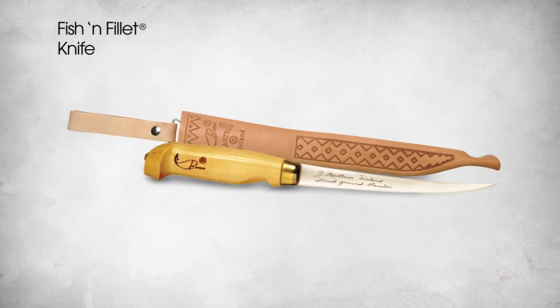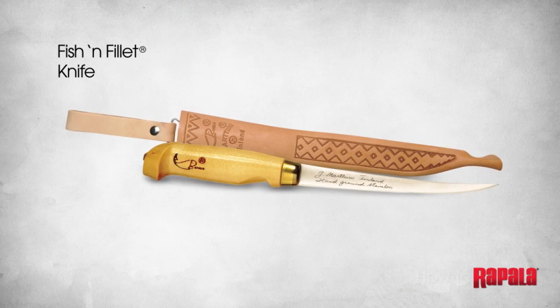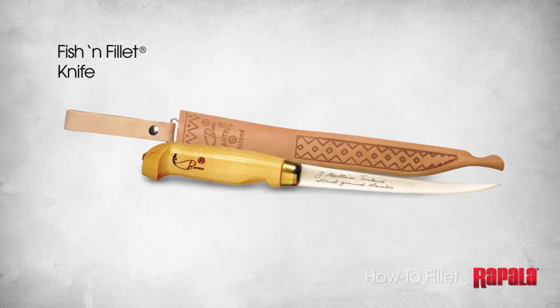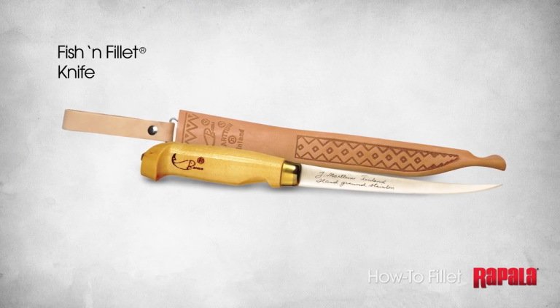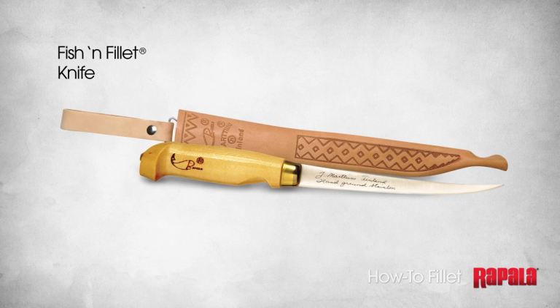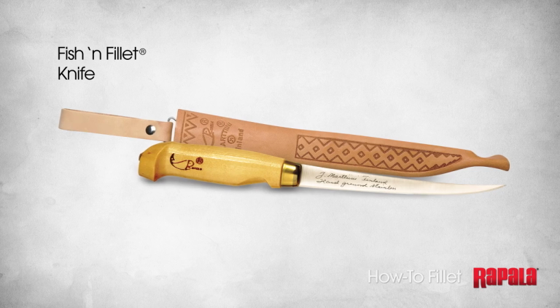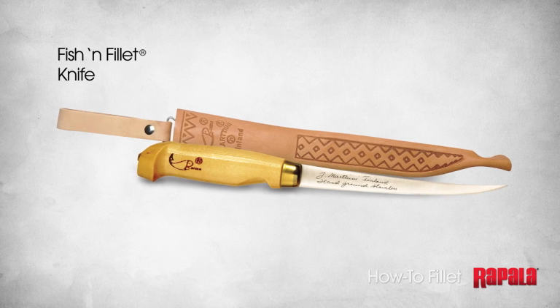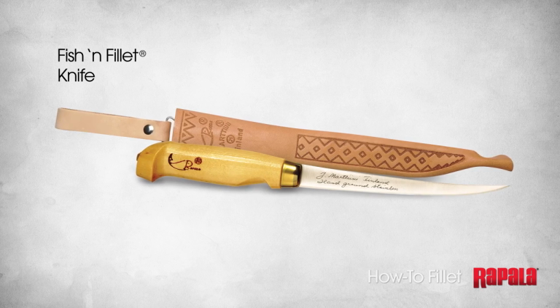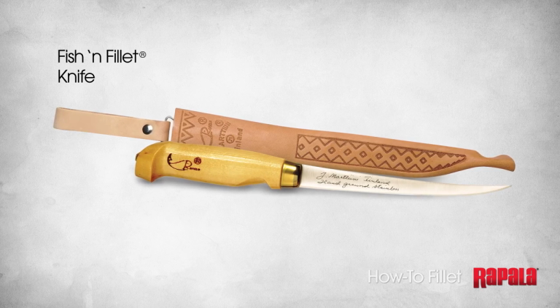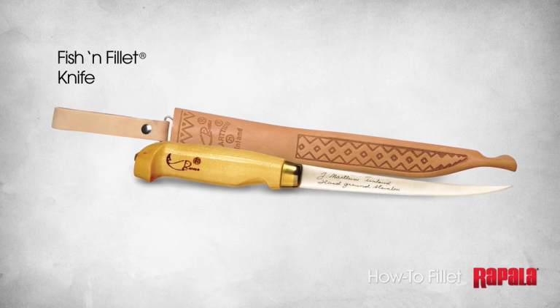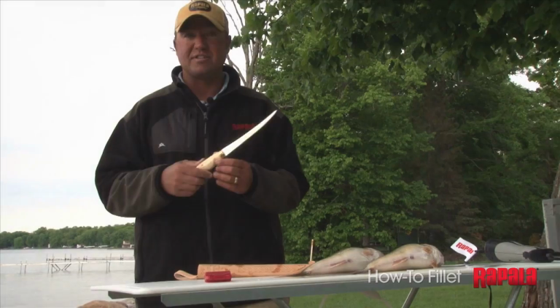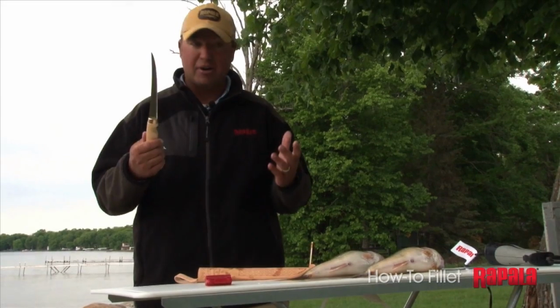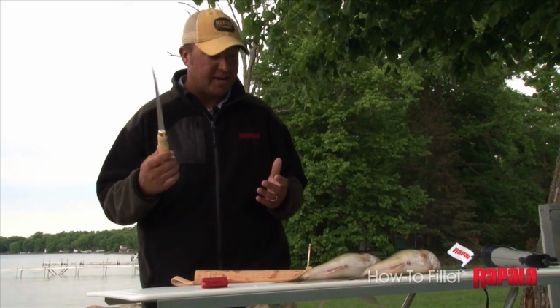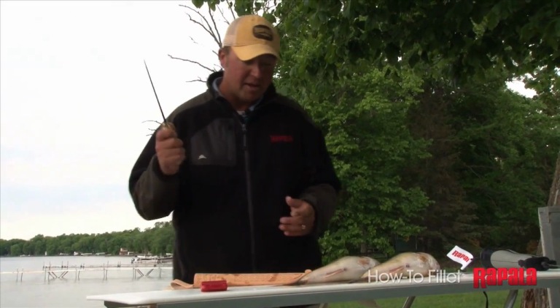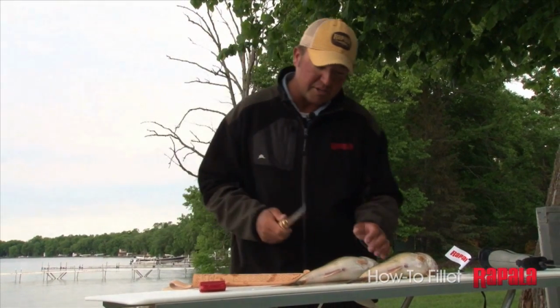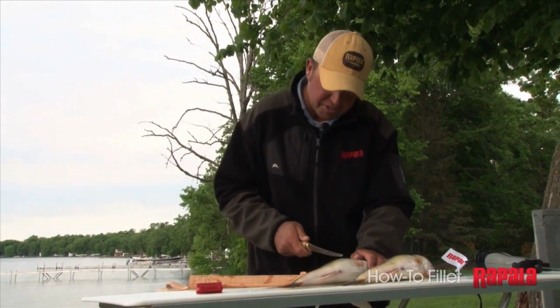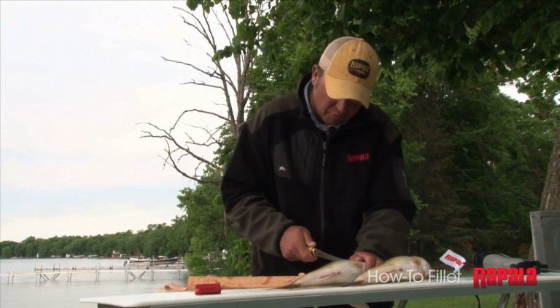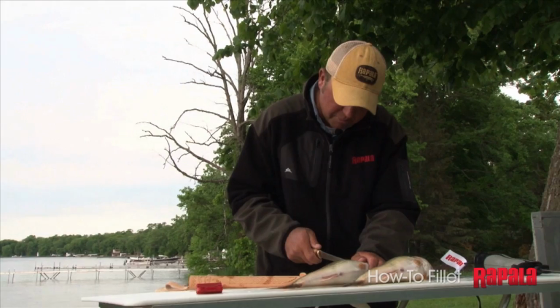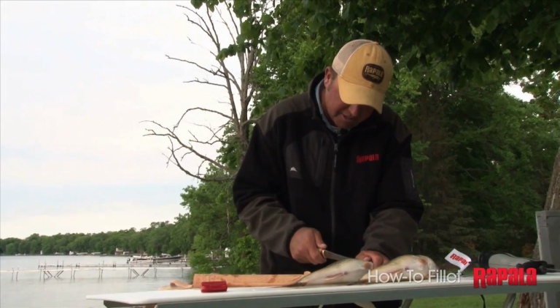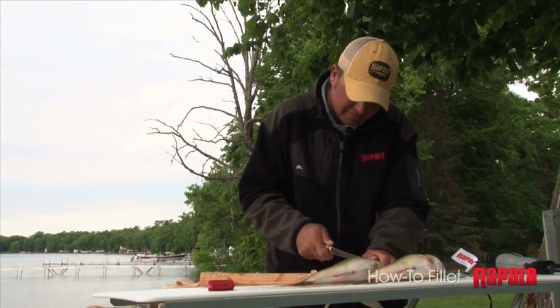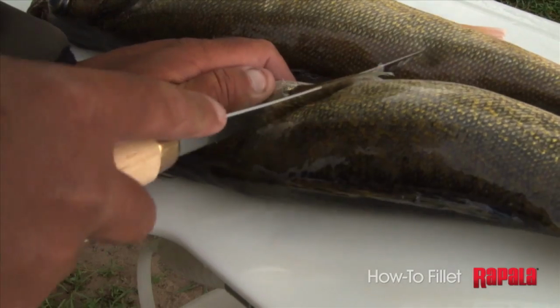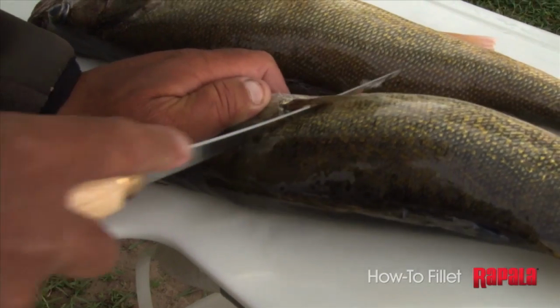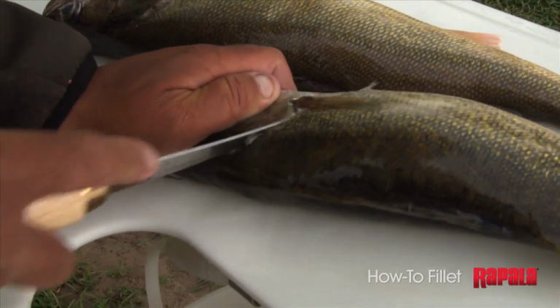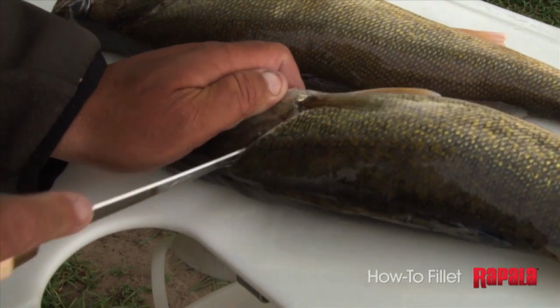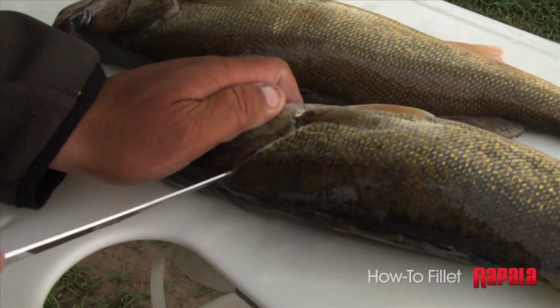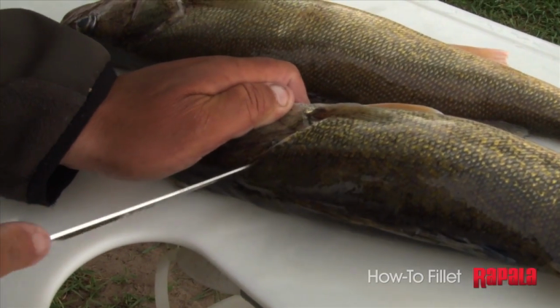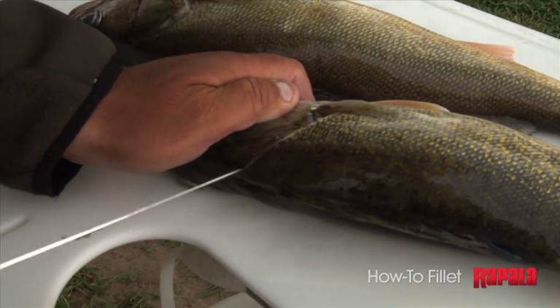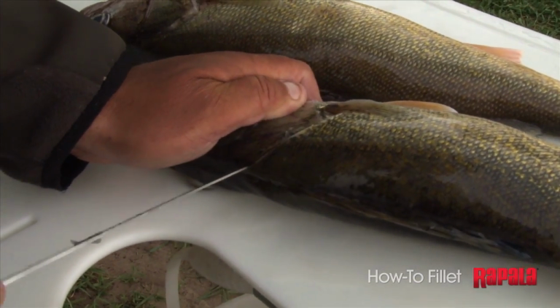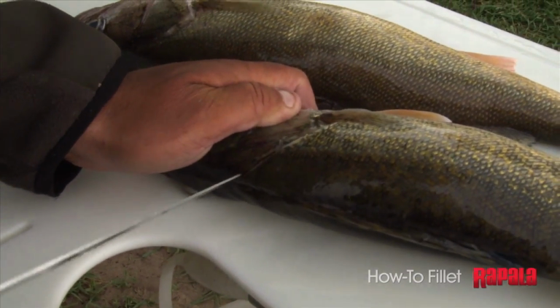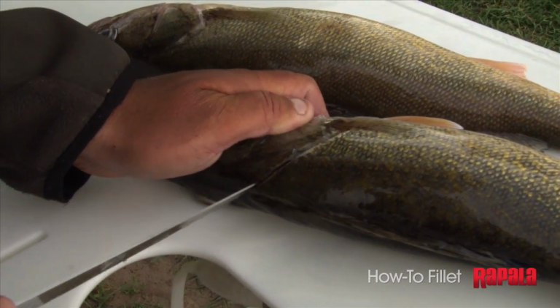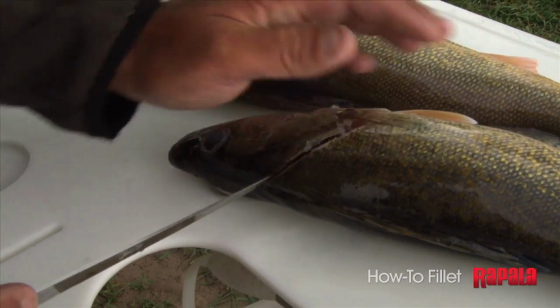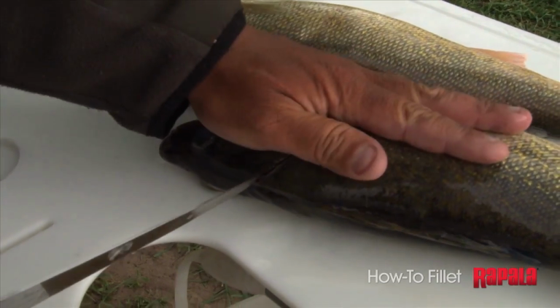I'm going to start with Rapala's fish and fillet knife, probably one of the most recognizable knives on the market today. And I'm going to just start with one simple cut here — right behind the gills and angle backwards towards the spine.